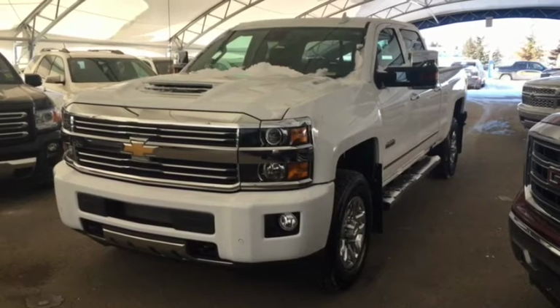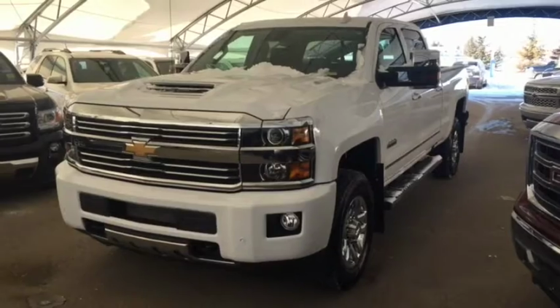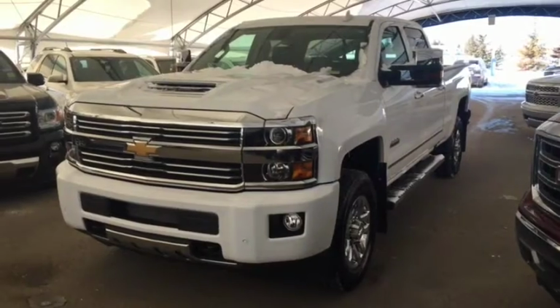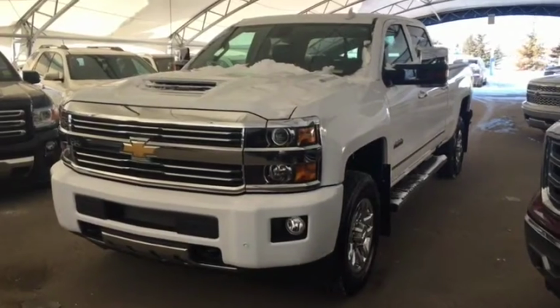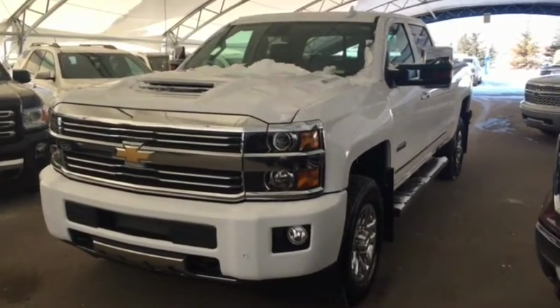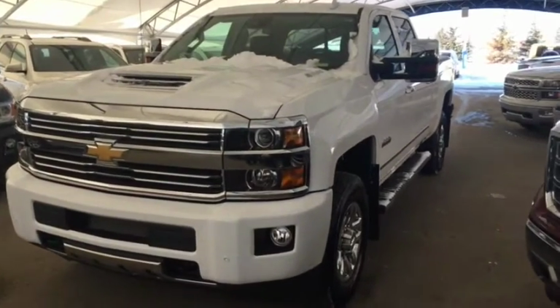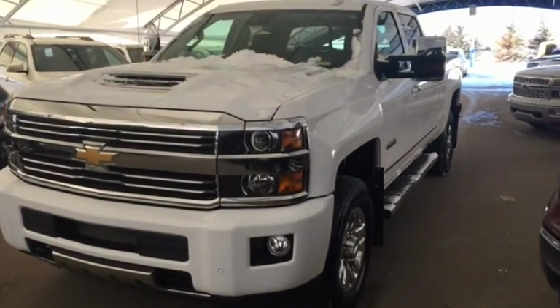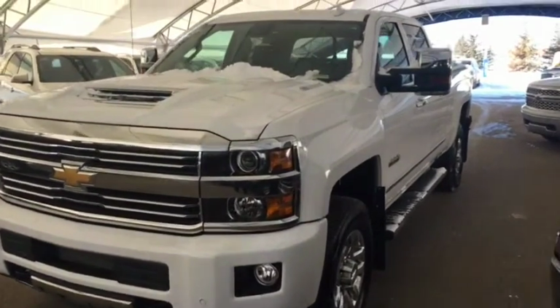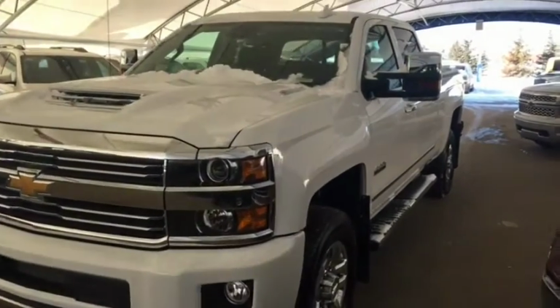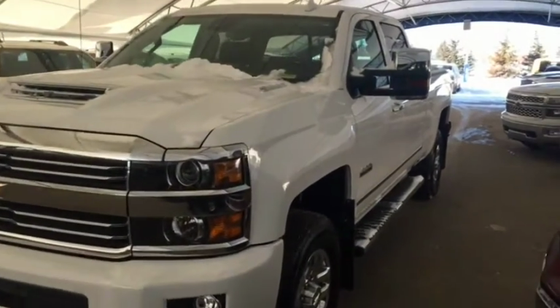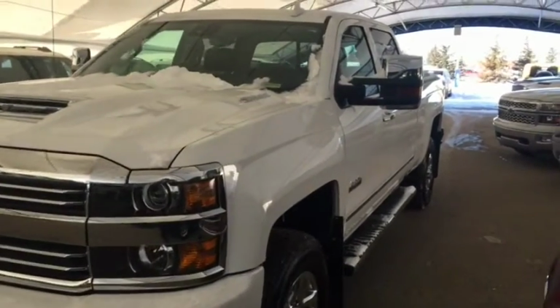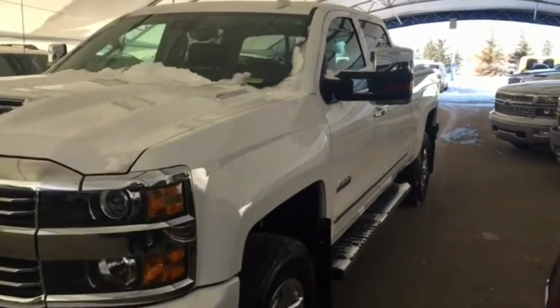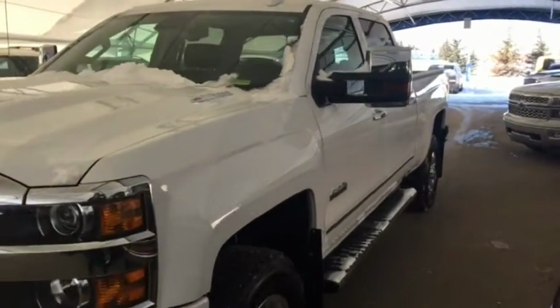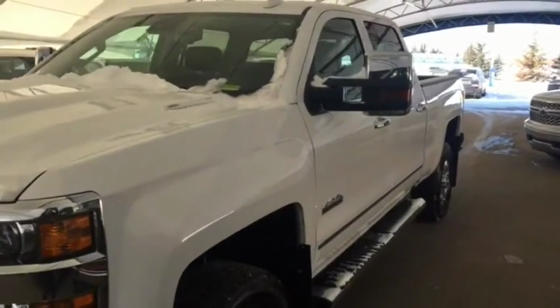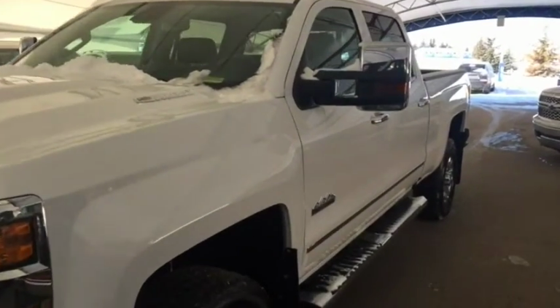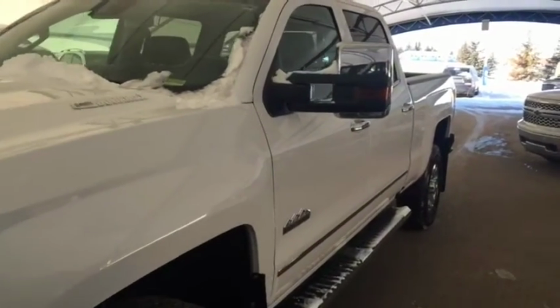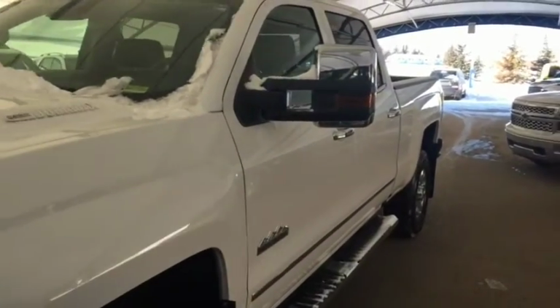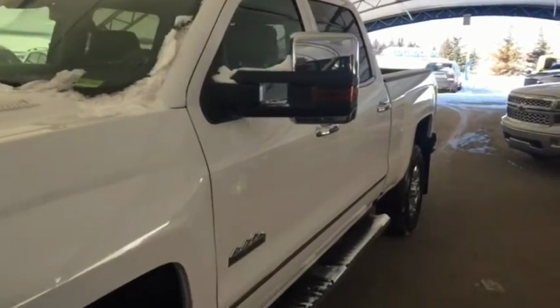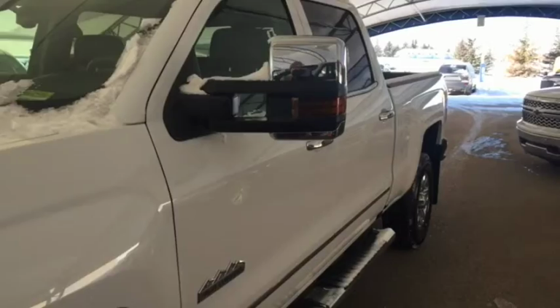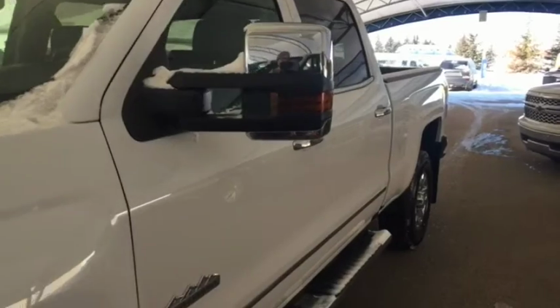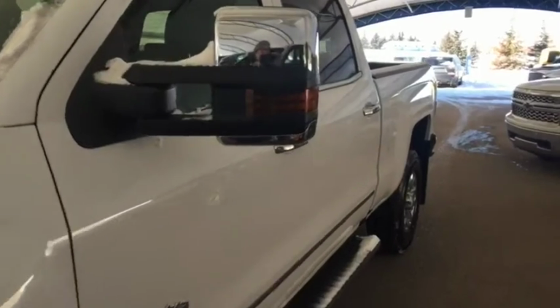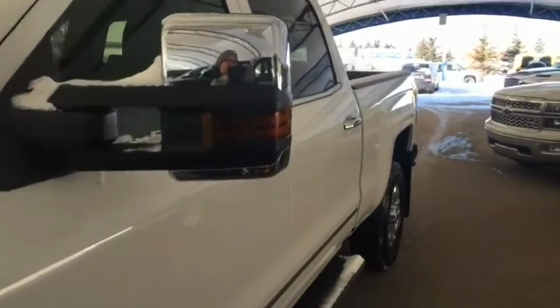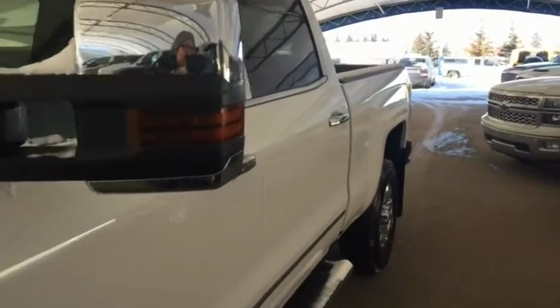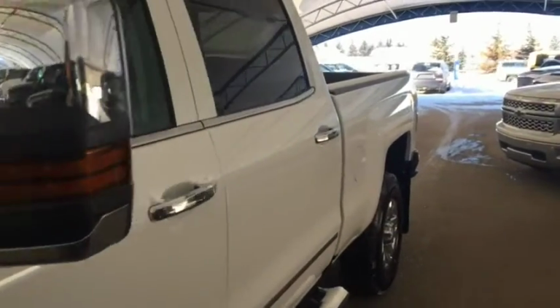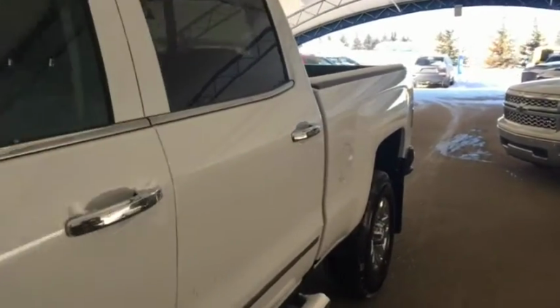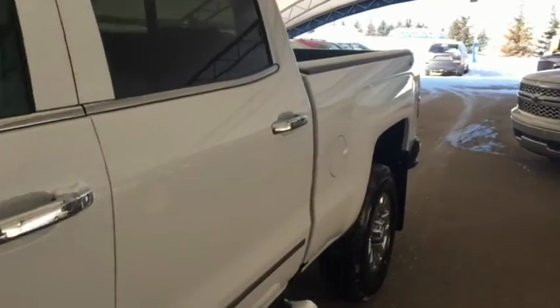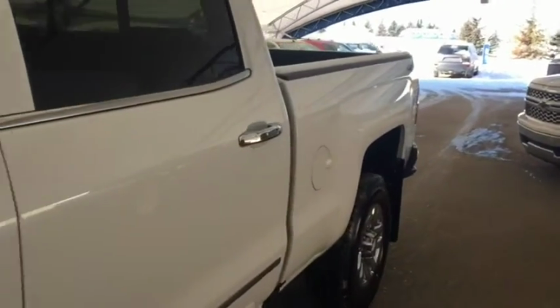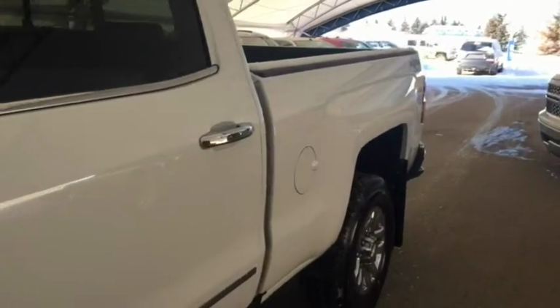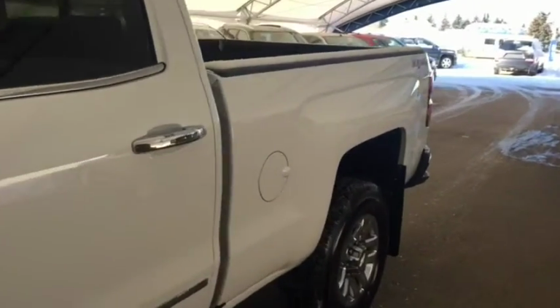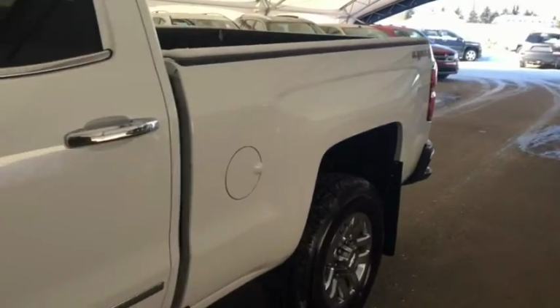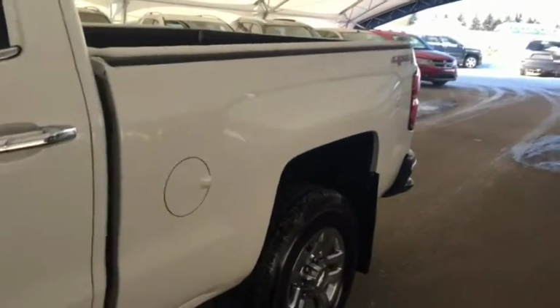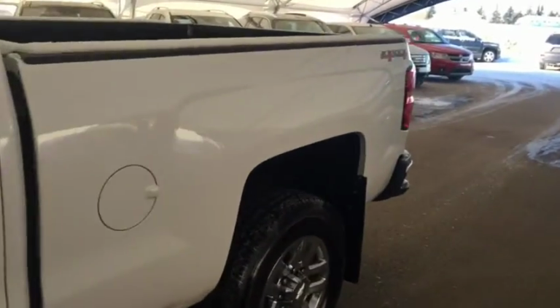Welcome to Davis Chevrolet. This is a pre-owned 2017 Chevrolet Silverado 3500 Heavy Duty Diesel, High Country Edition in the color white.